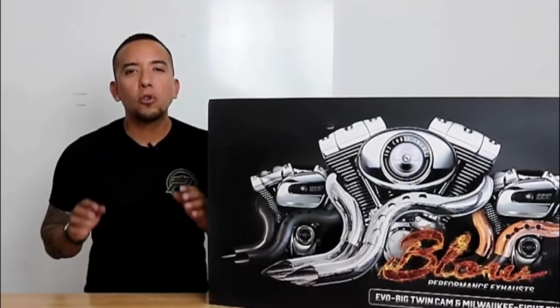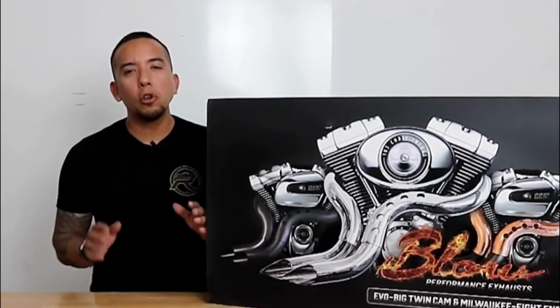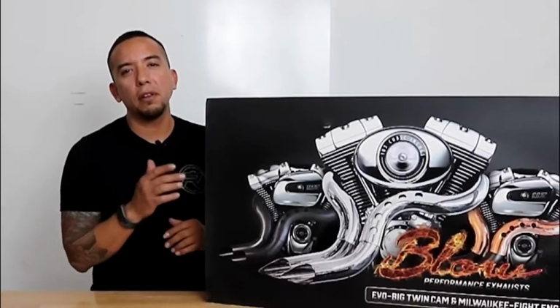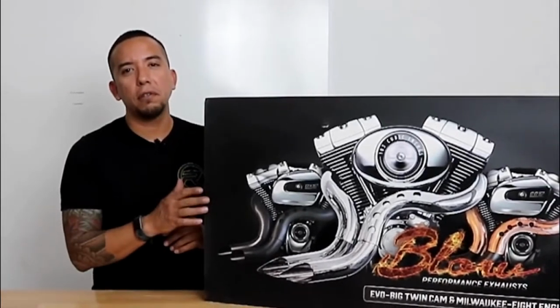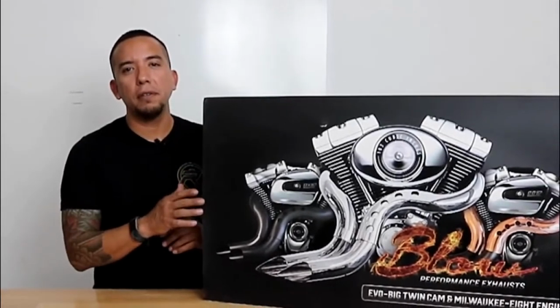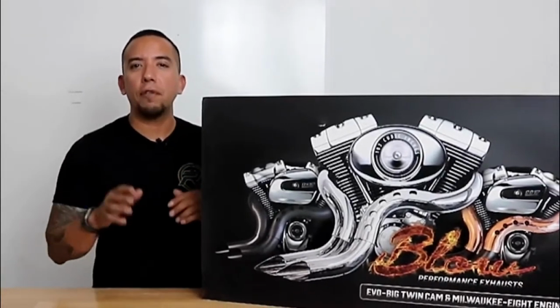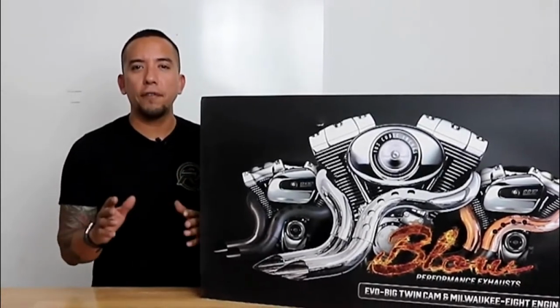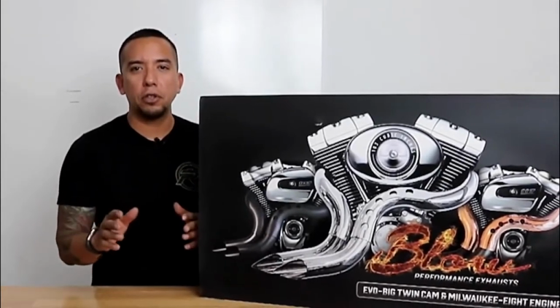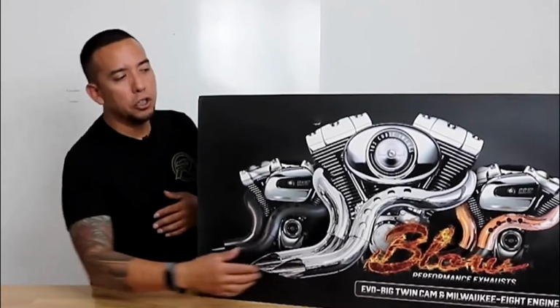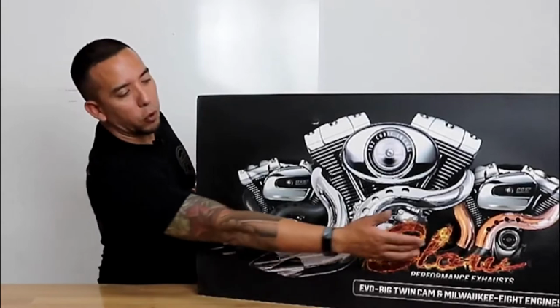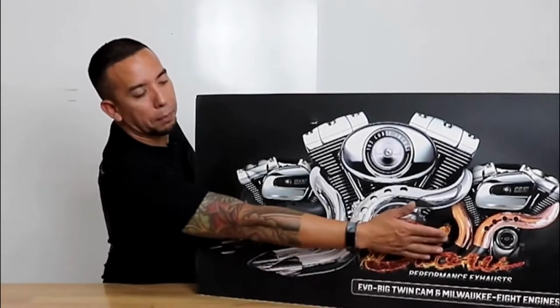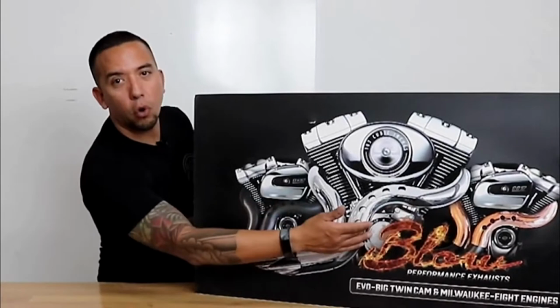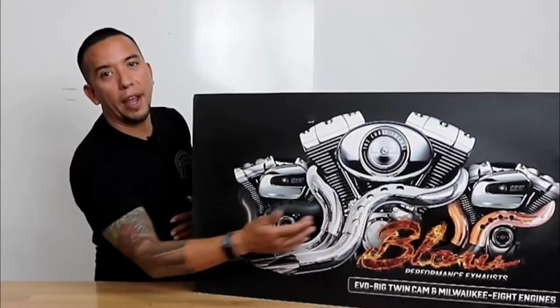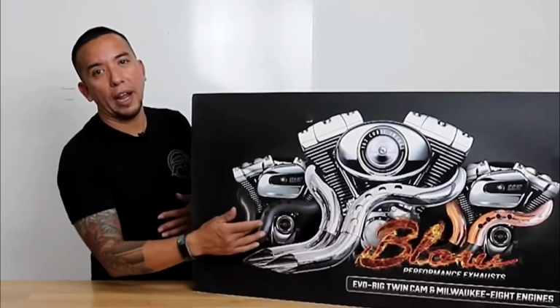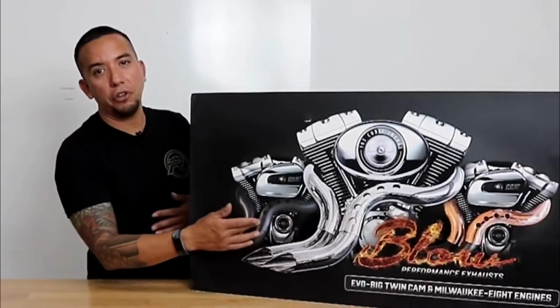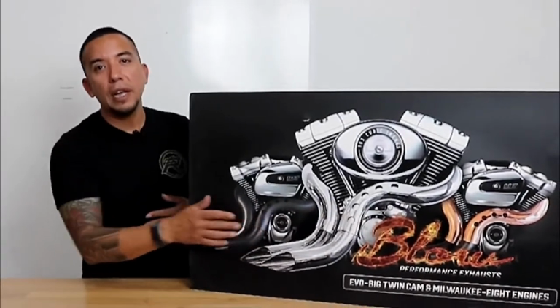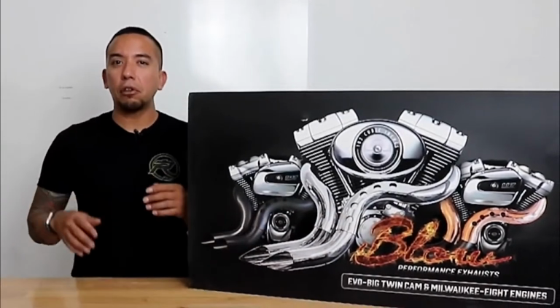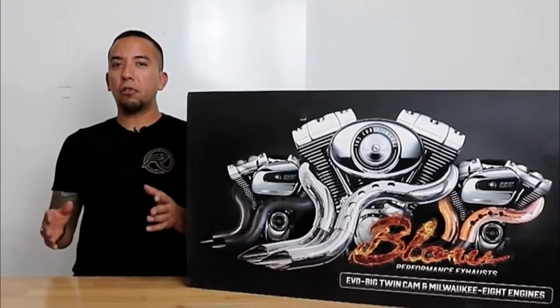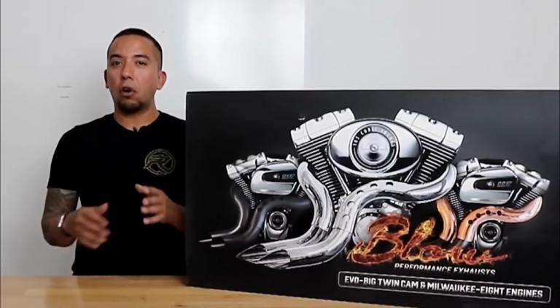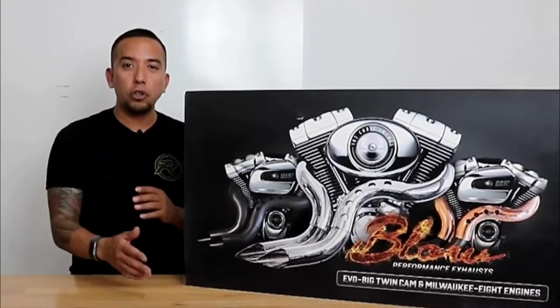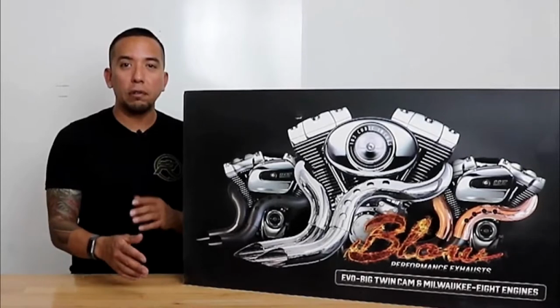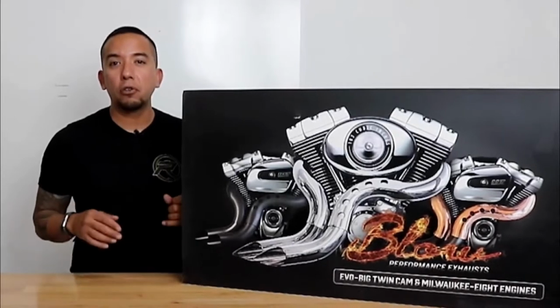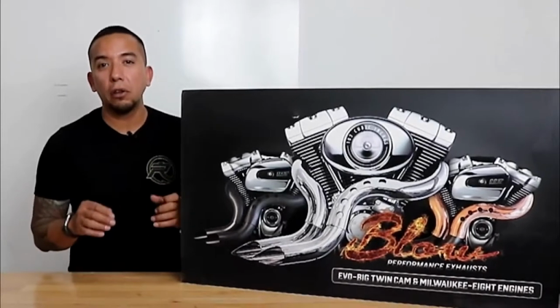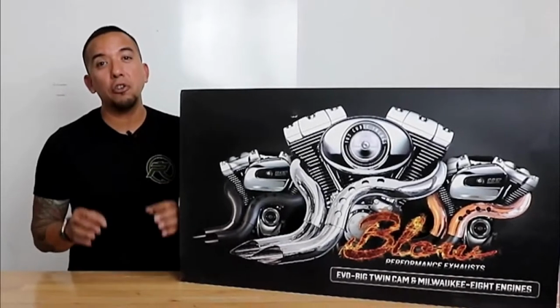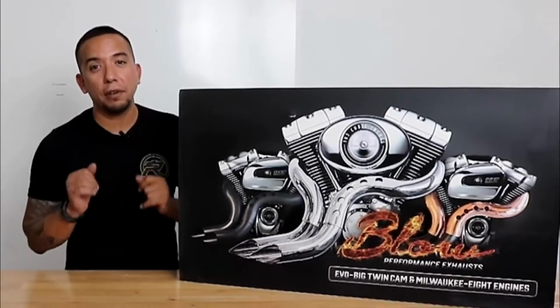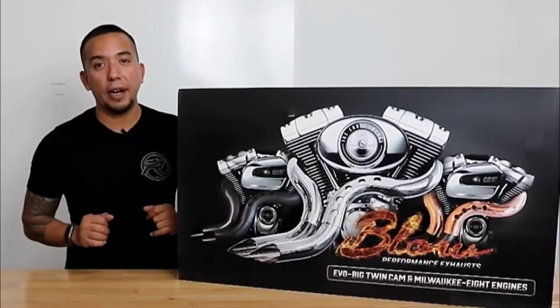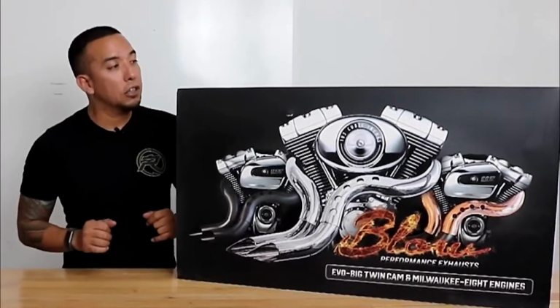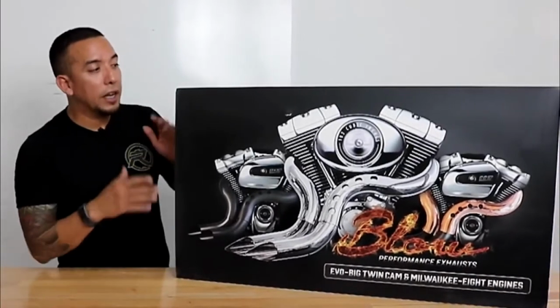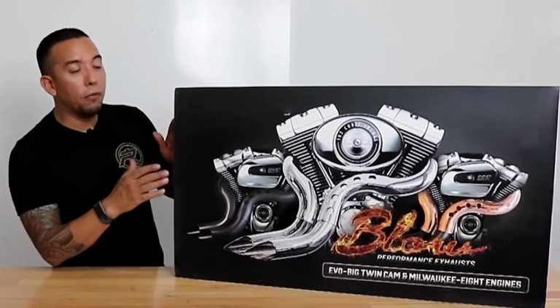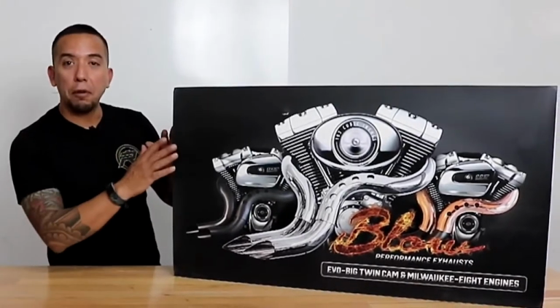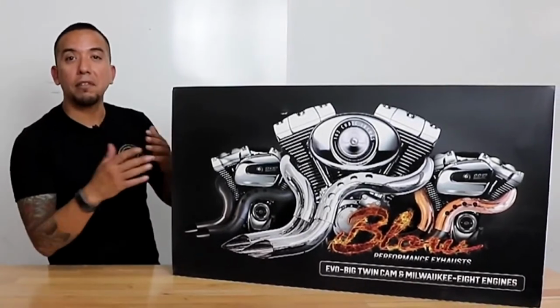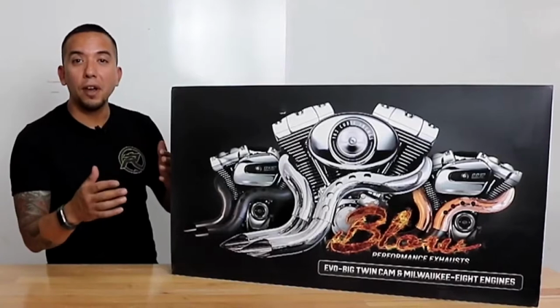What's really cool about this exhaust system is that you have three different options, choosing between copper, chrome, and black heat shields. It is a little bit extra to get all three choices, but it's called the Killer Kit, and you should definitely check it out. So let's move on and unbox and see what we got.